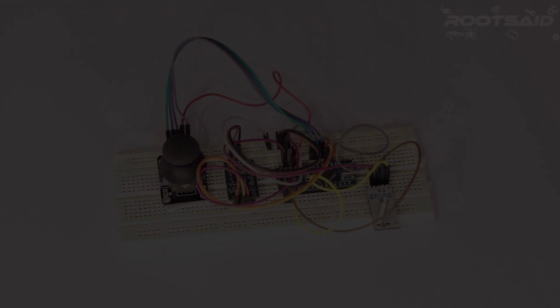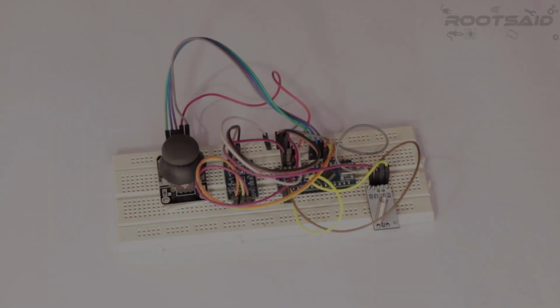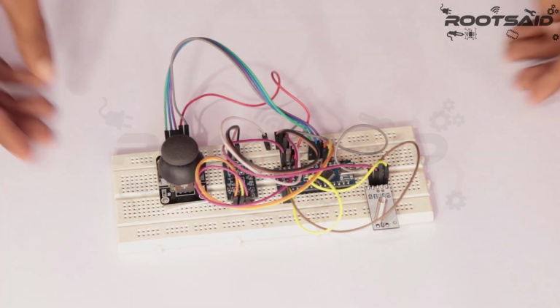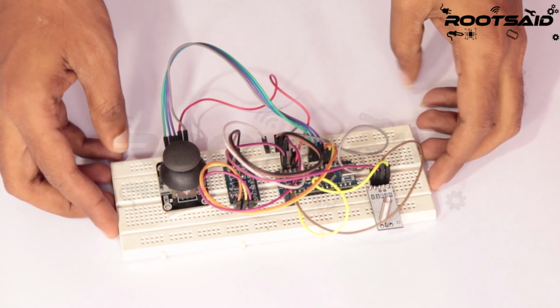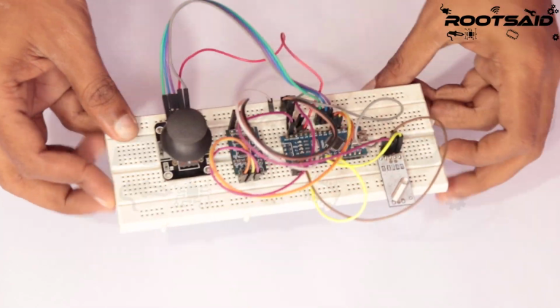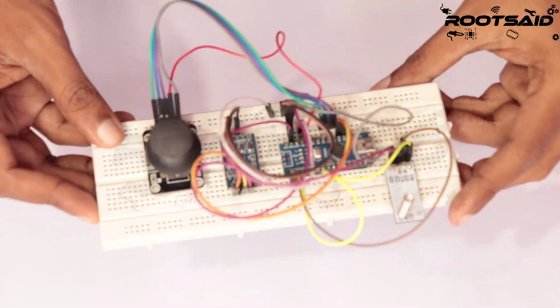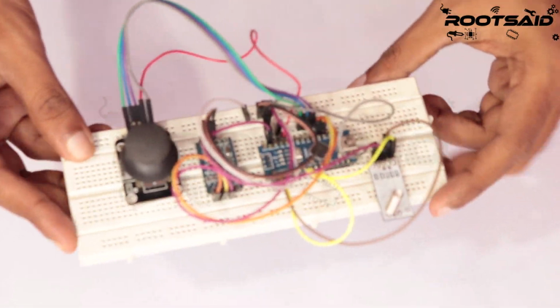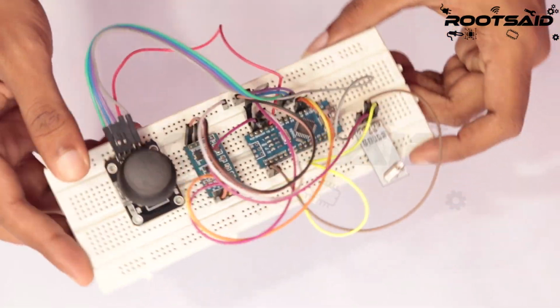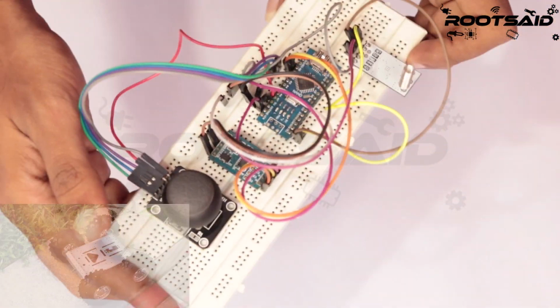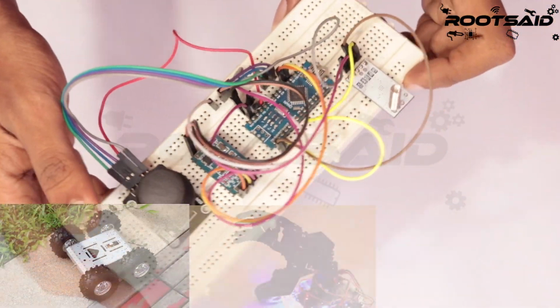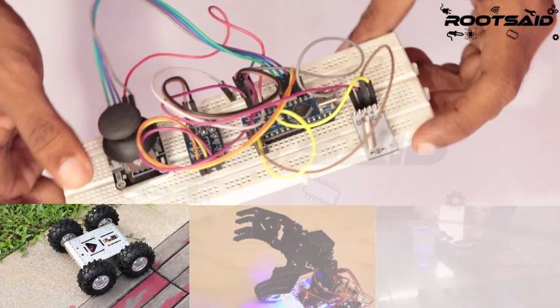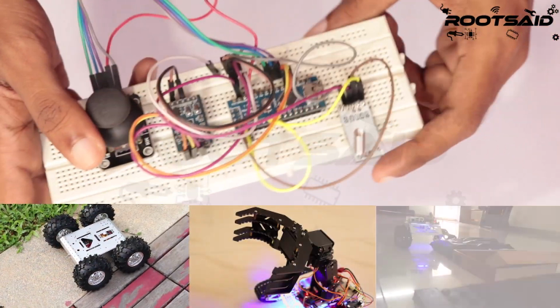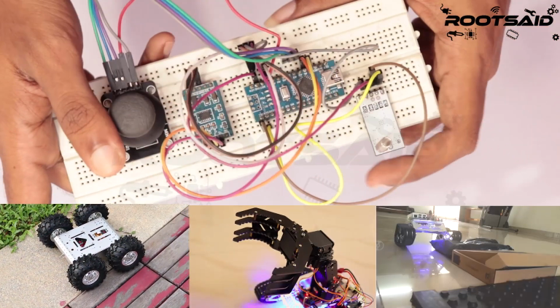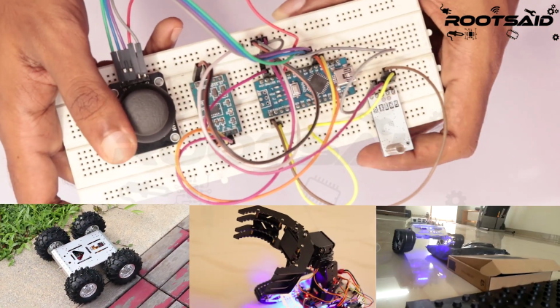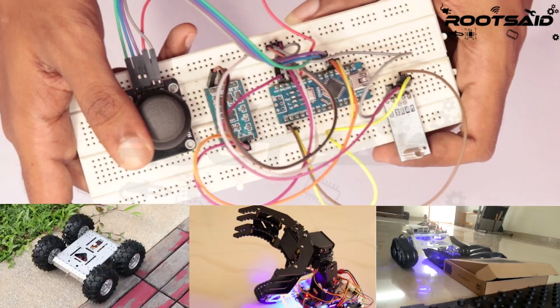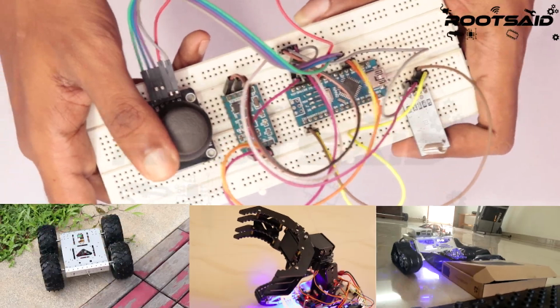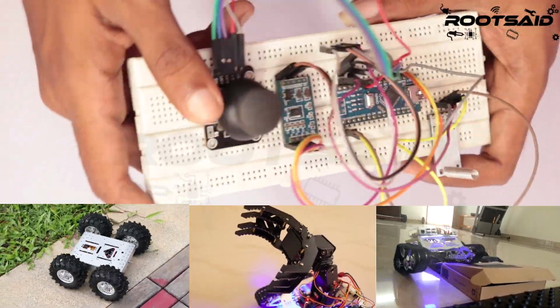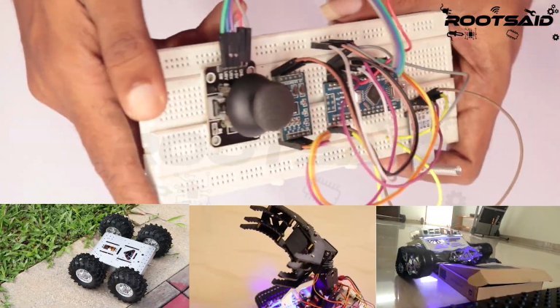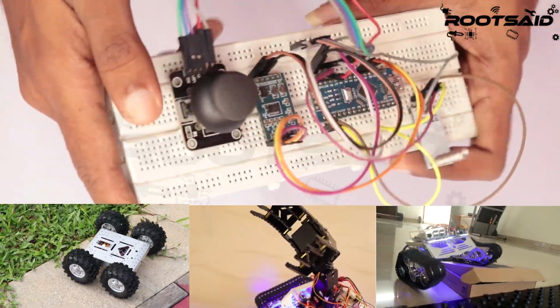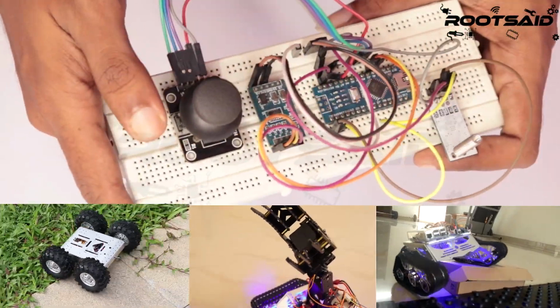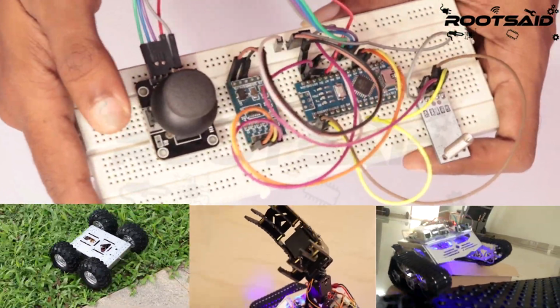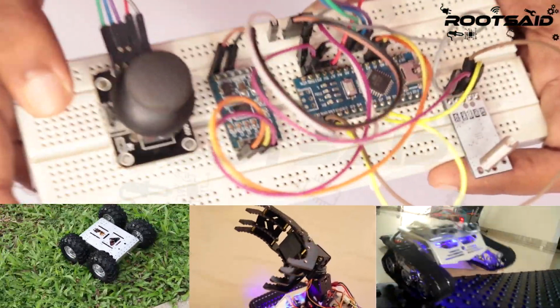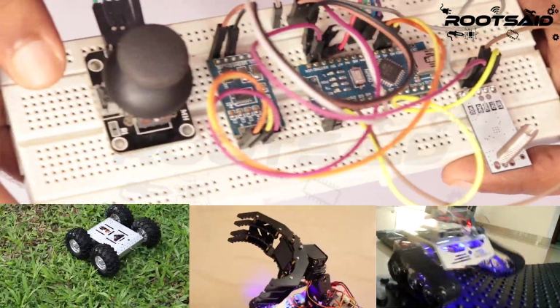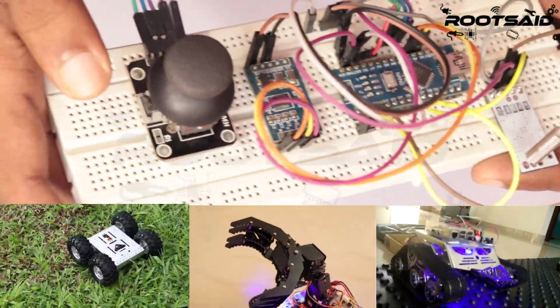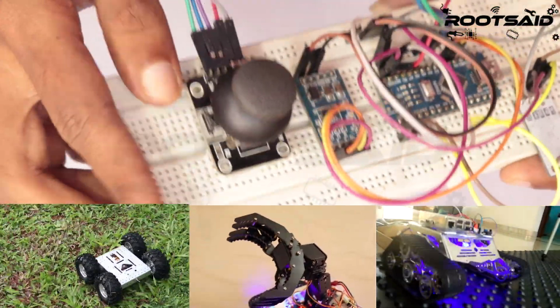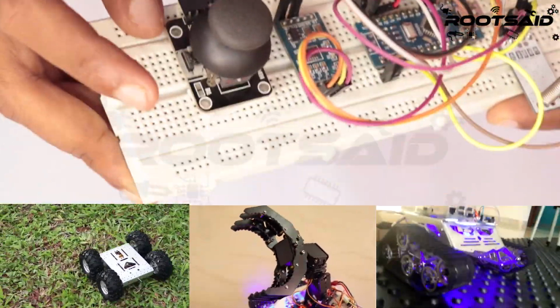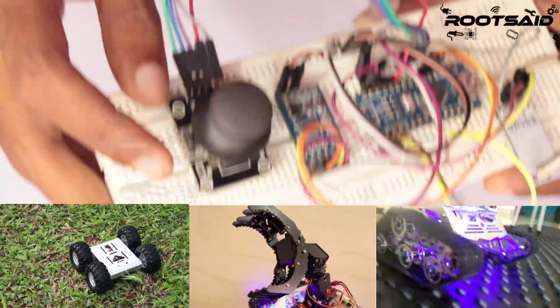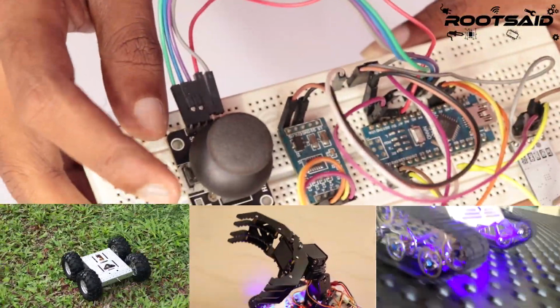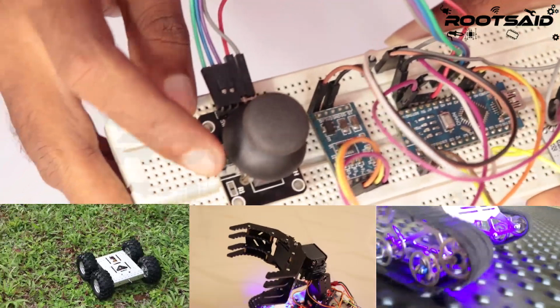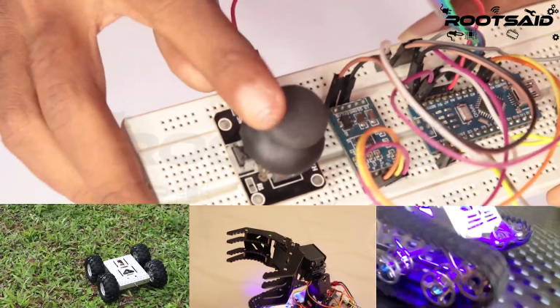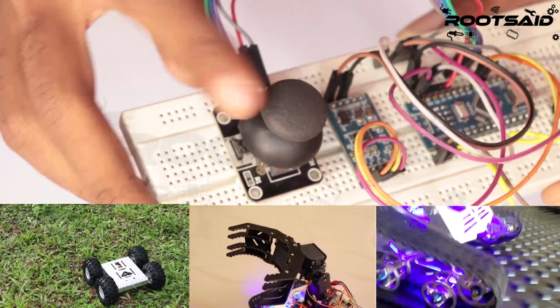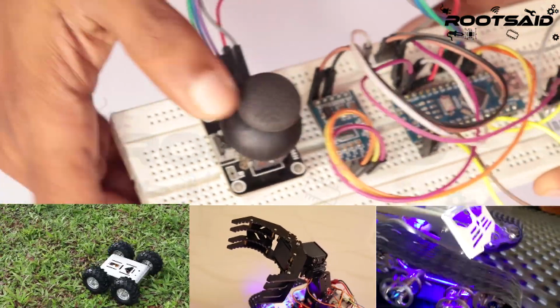Hey guys, welcome back to Roadset and in this video I'll be showing you how to make a long range remote controller for your robot. If you are stuck somewhere, feel free to comment your doubts below and I'll try my best to clear it.